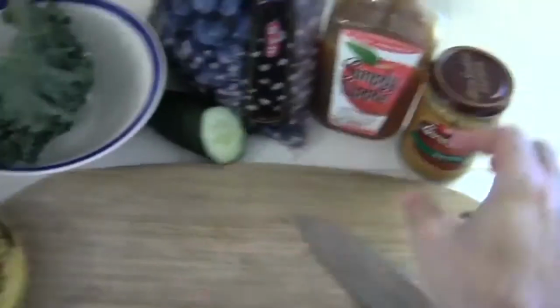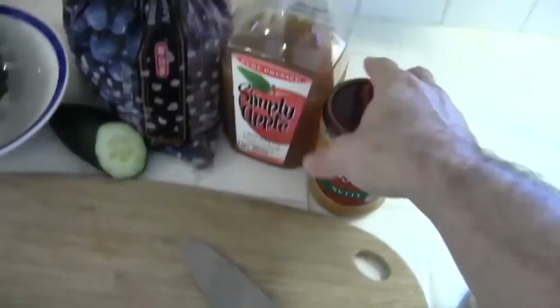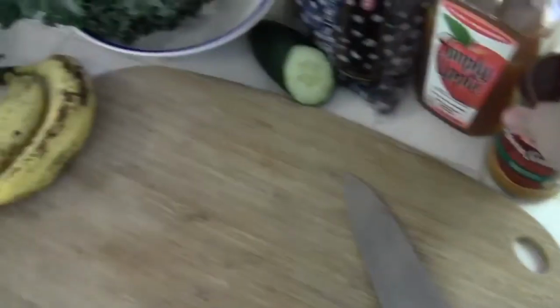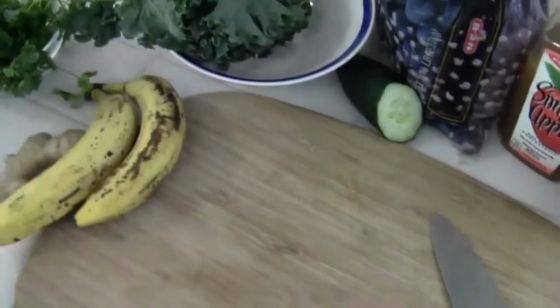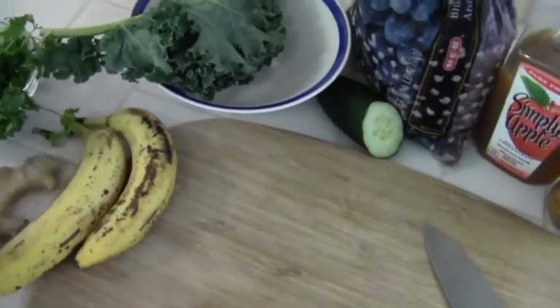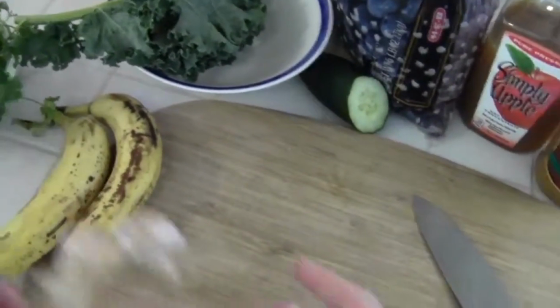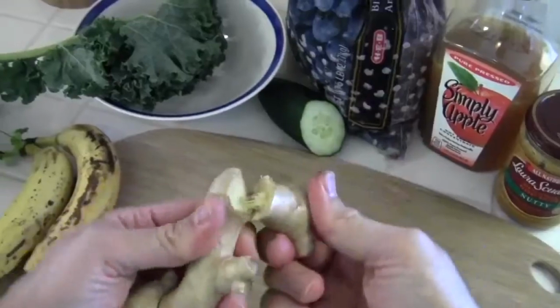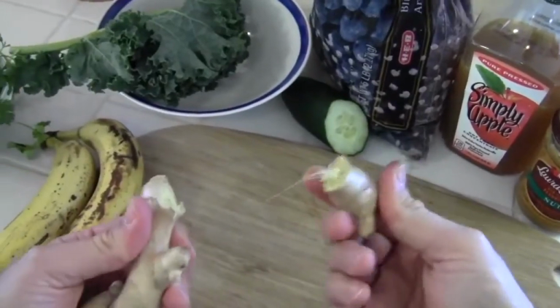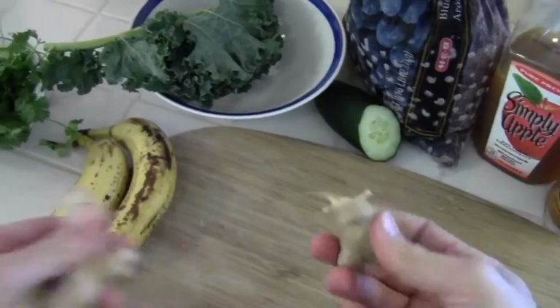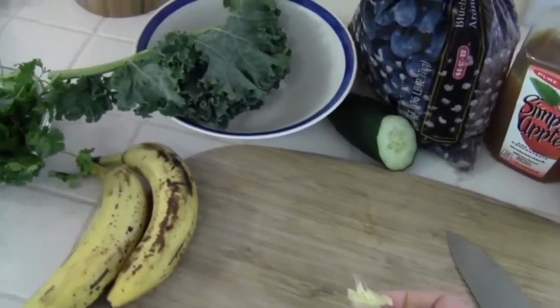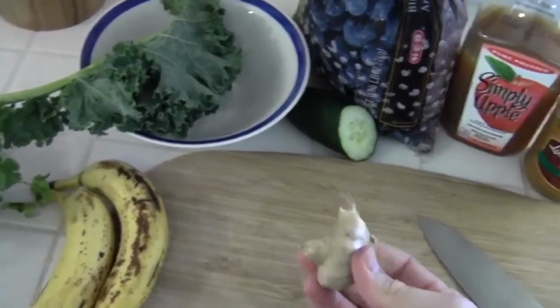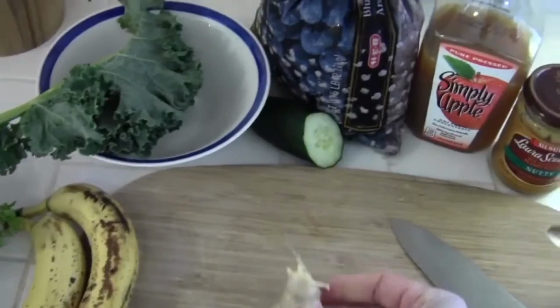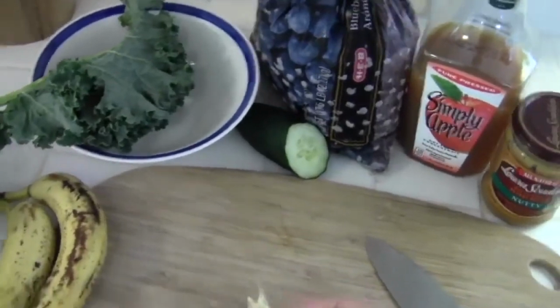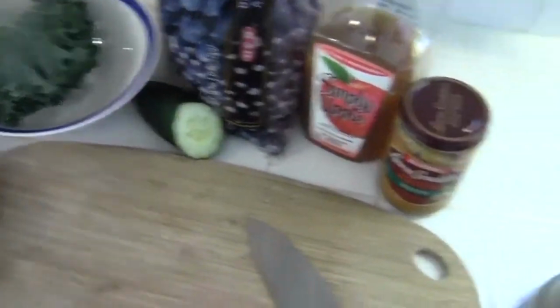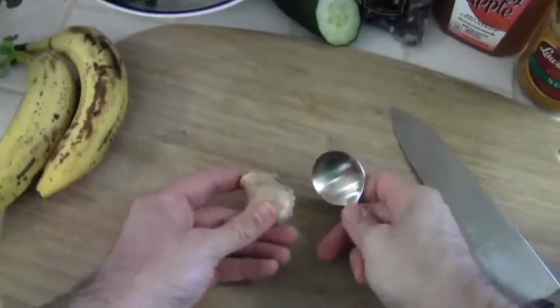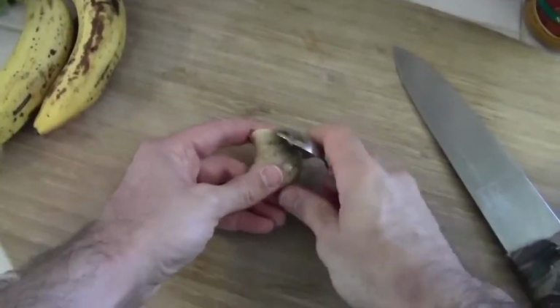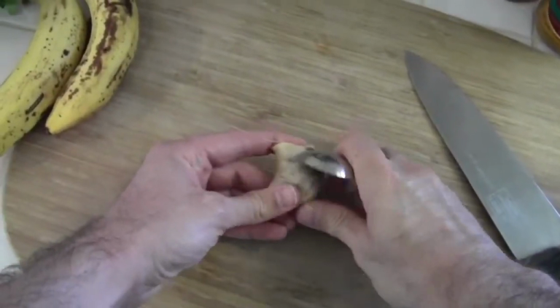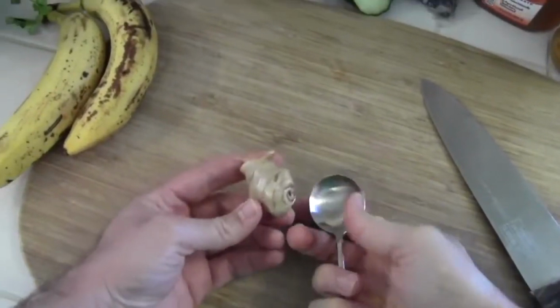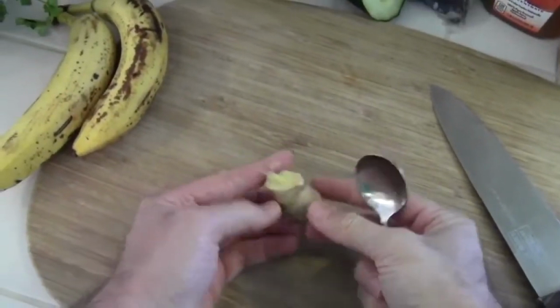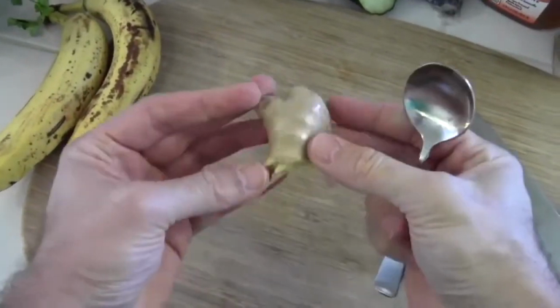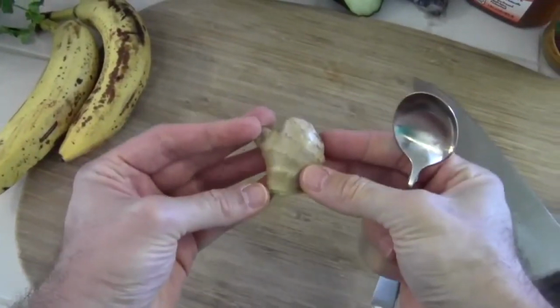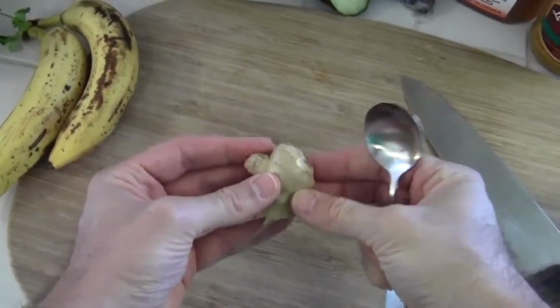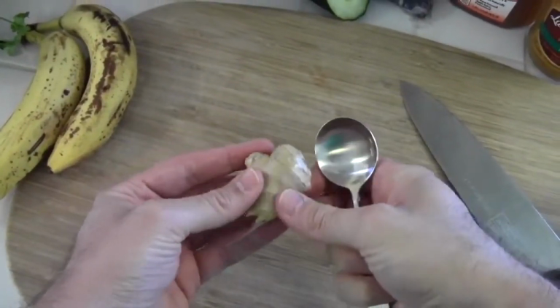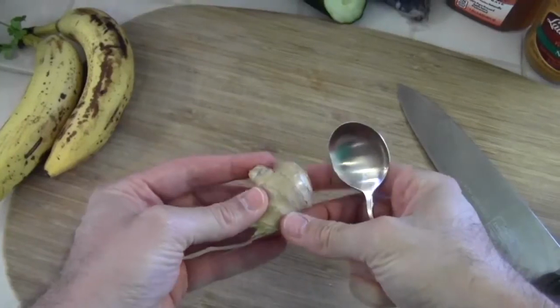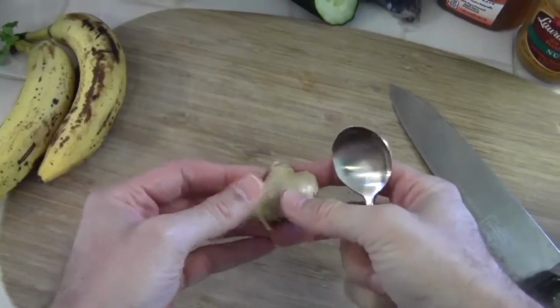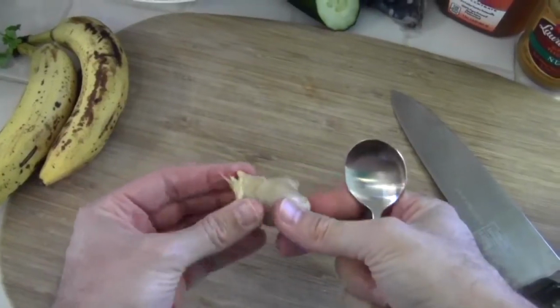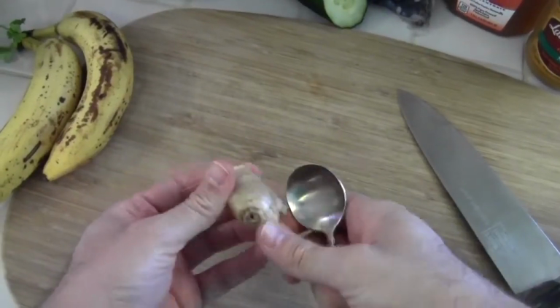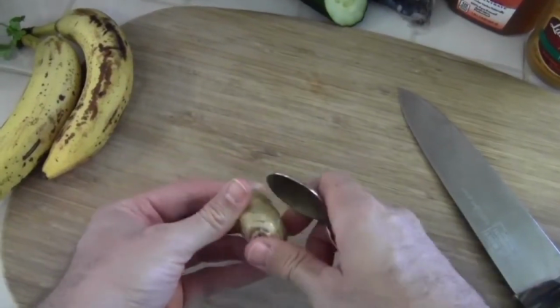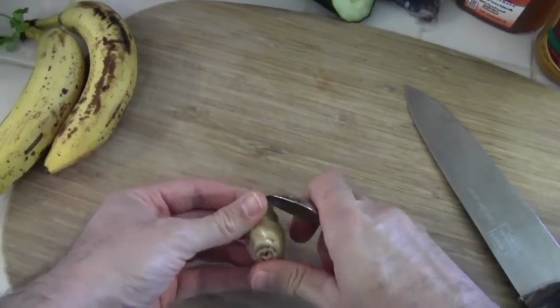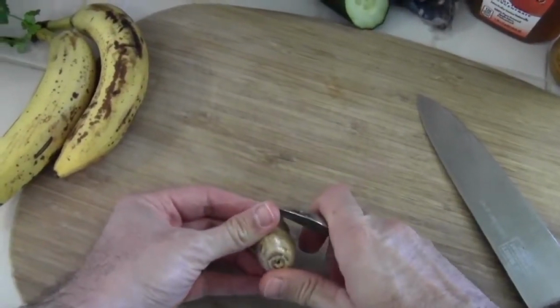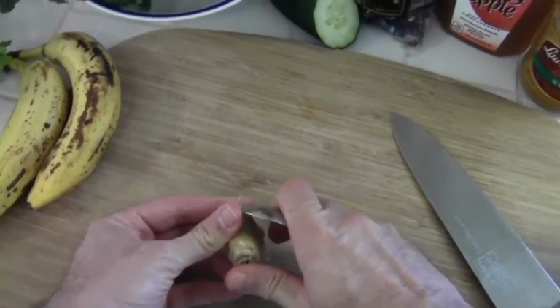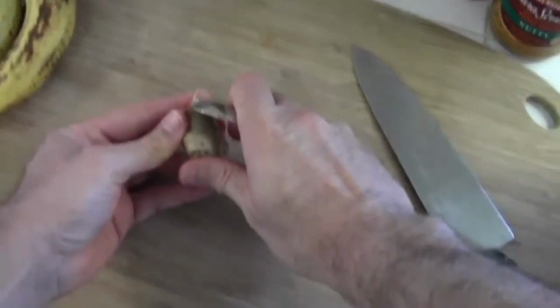First thing I'm going to do is get the ginger started — break off a little piece of that. I'm going to use a spoon to get the skin off the ginger, because I learned in a cooking class that that is the best way to do it, and I totally agree.